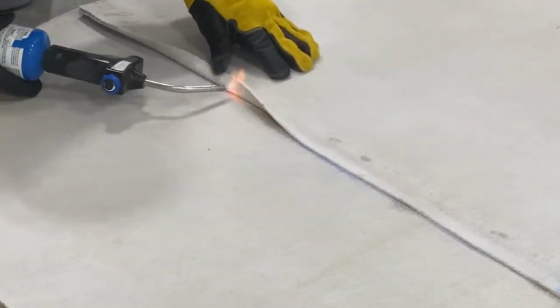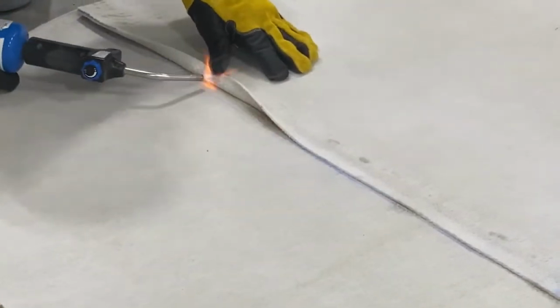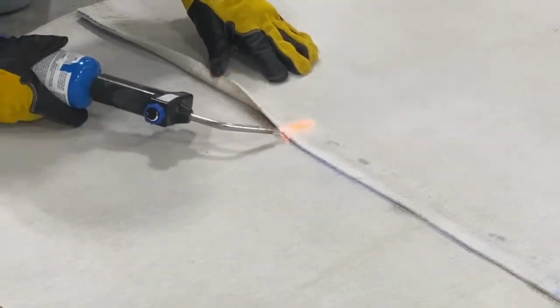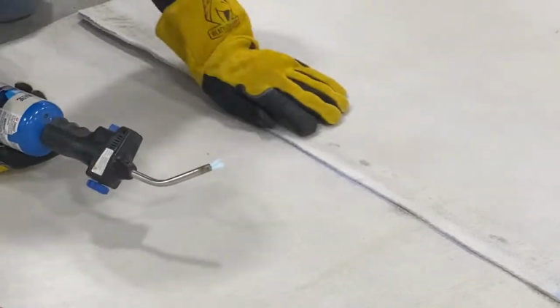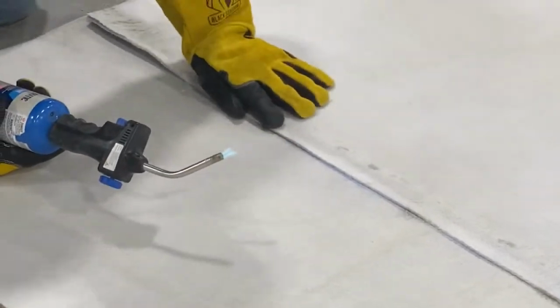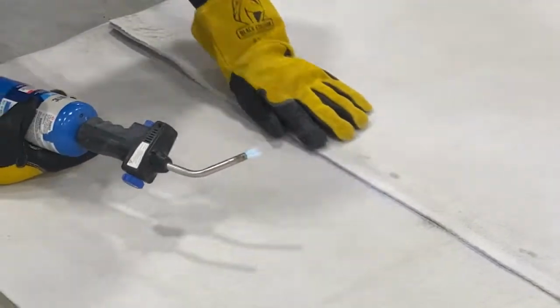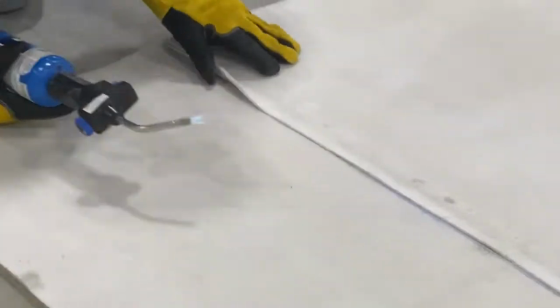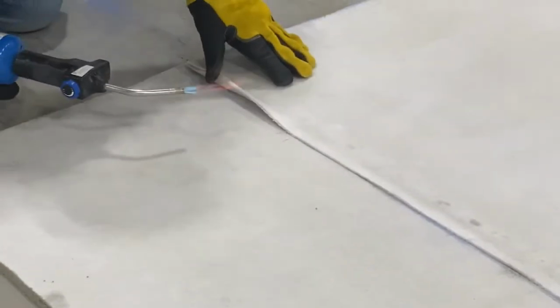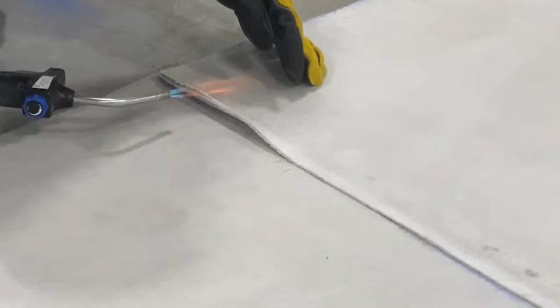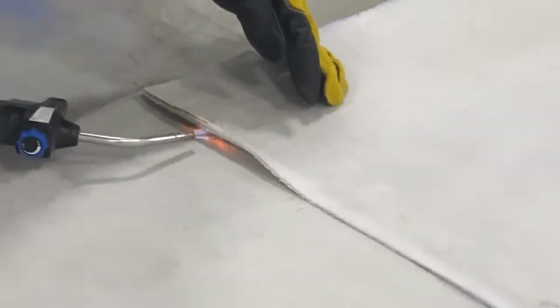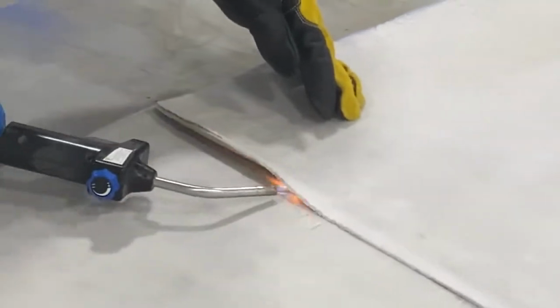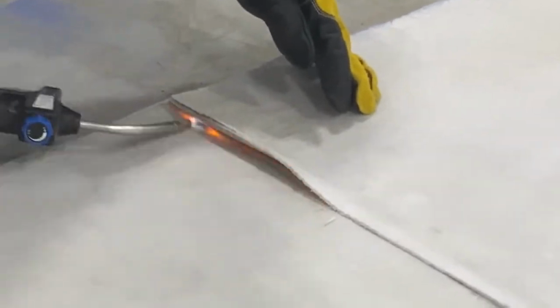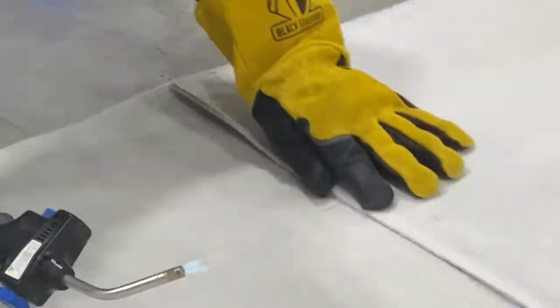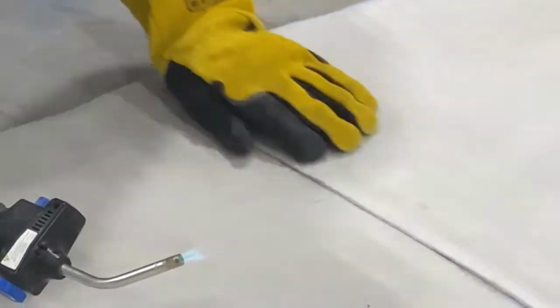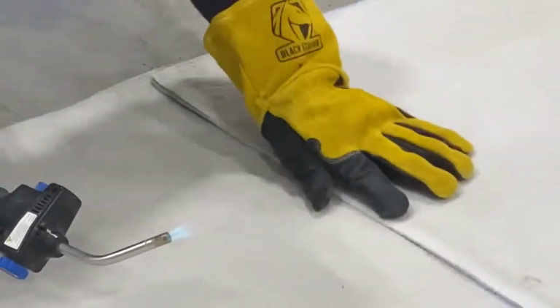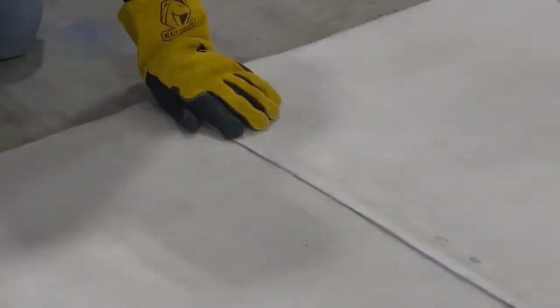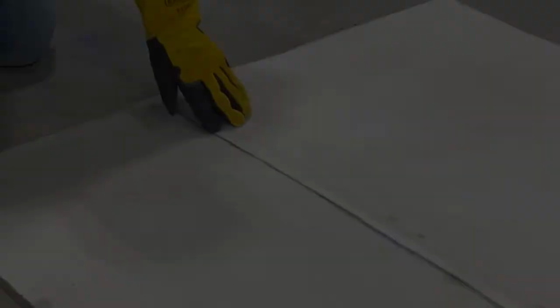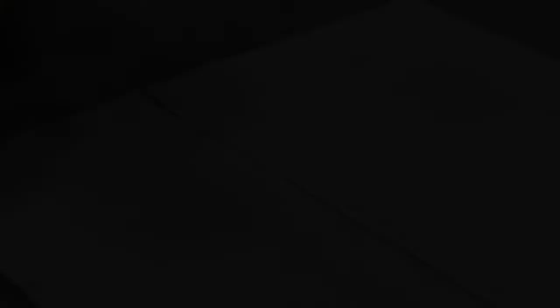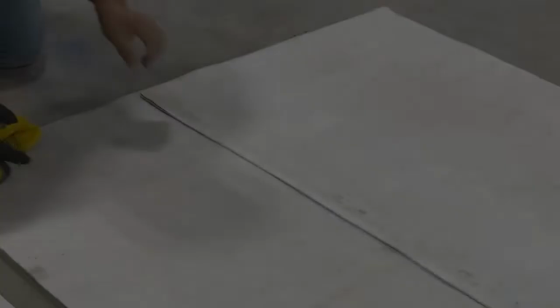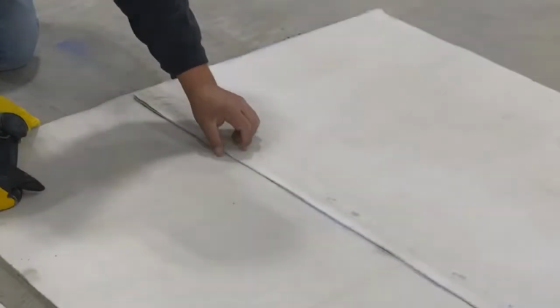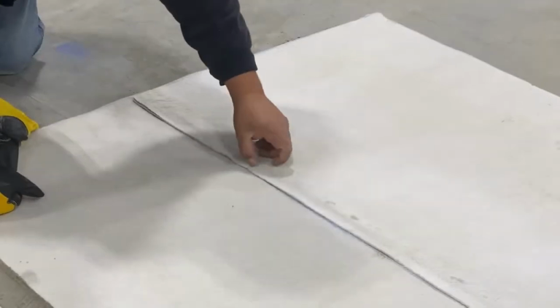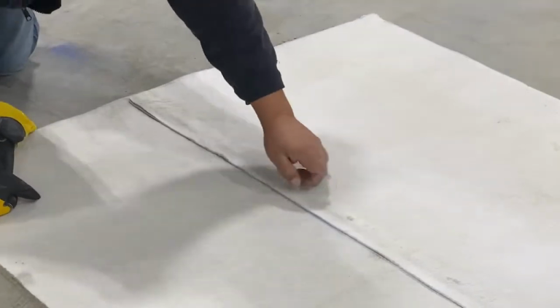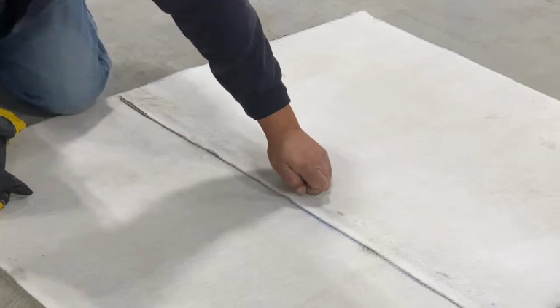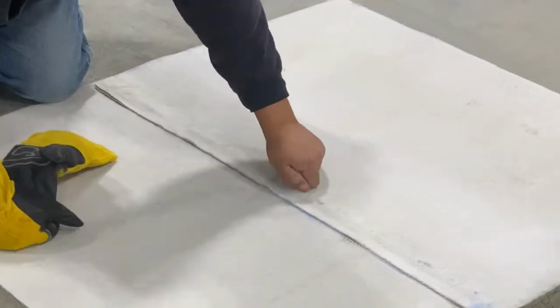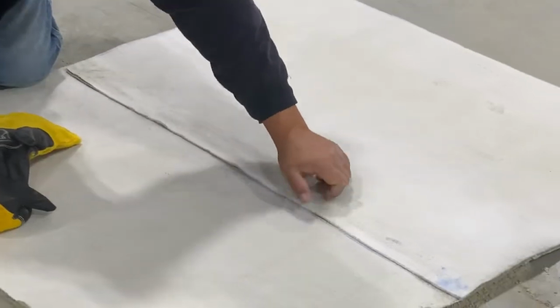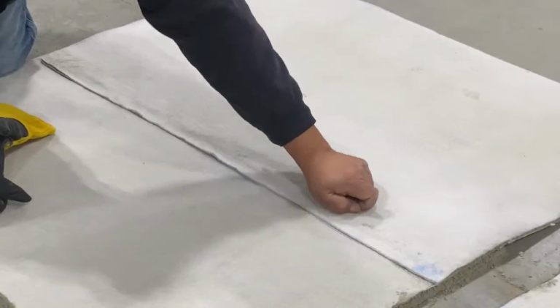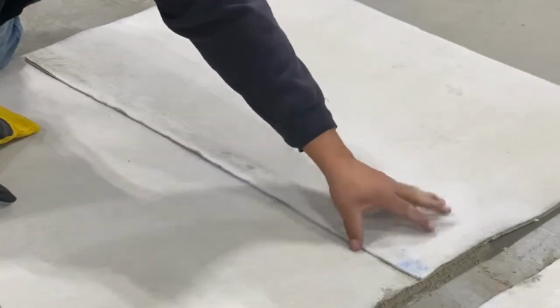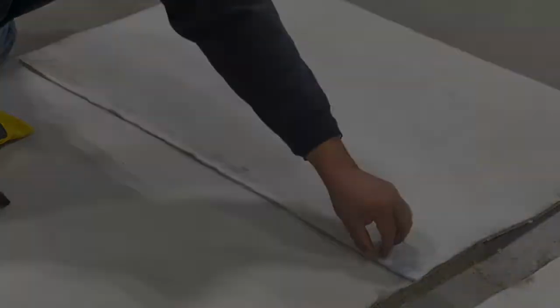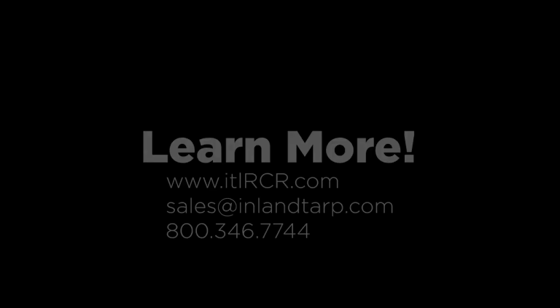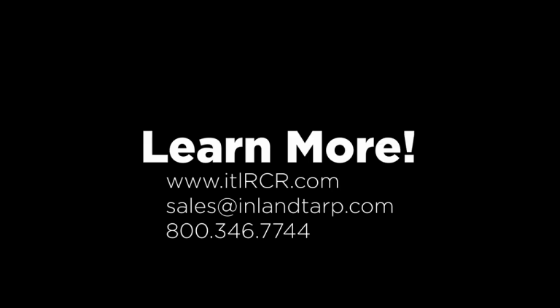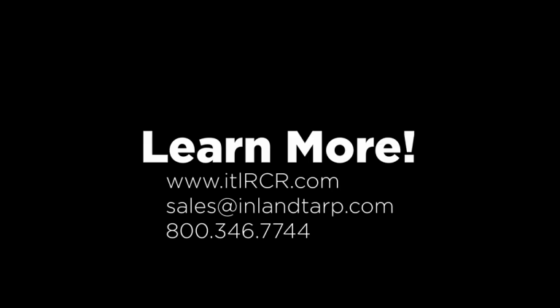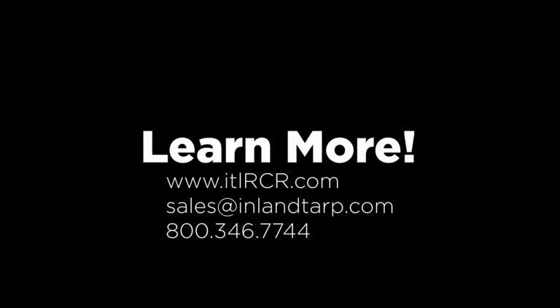We welcome any further questions about this innovative material RCR. You can reach out to us by phone, email, or visit us at our website, itlrcr.com.